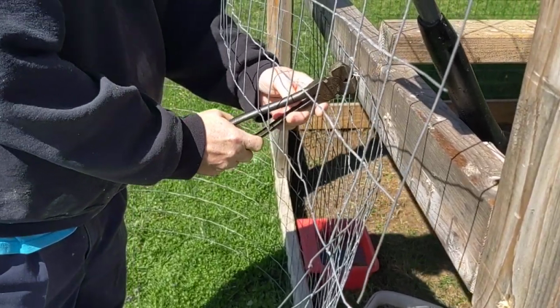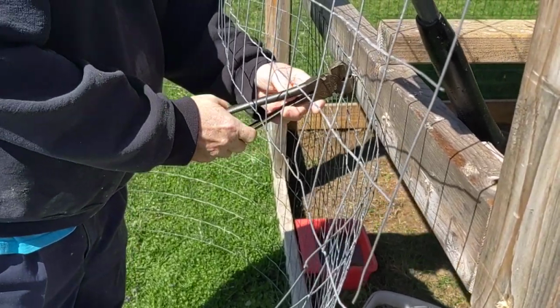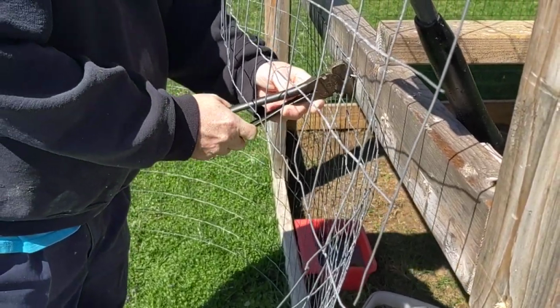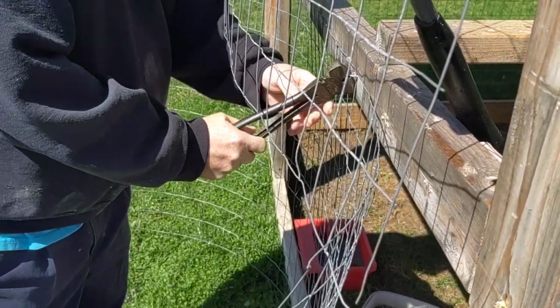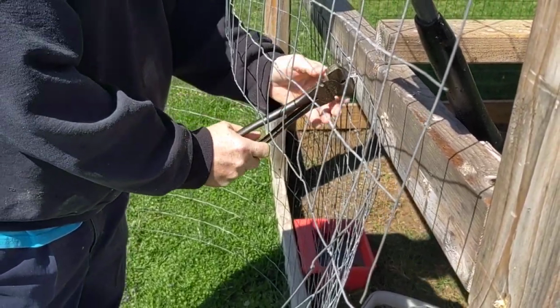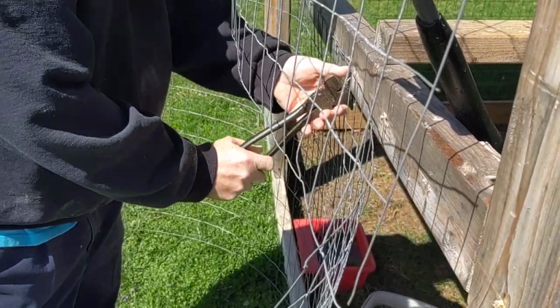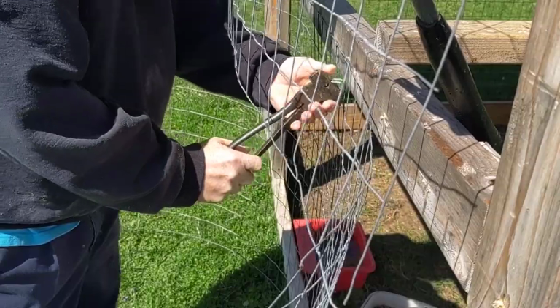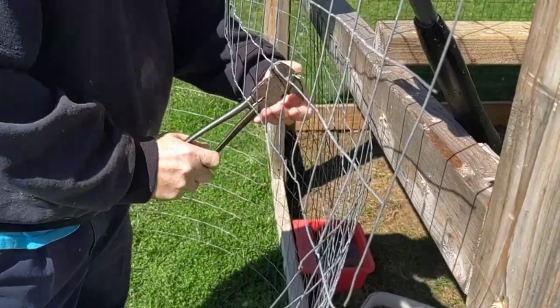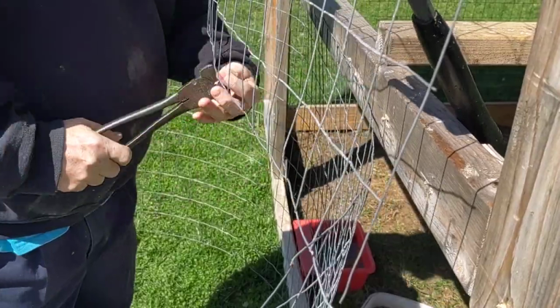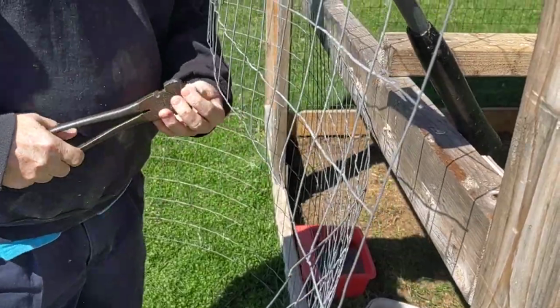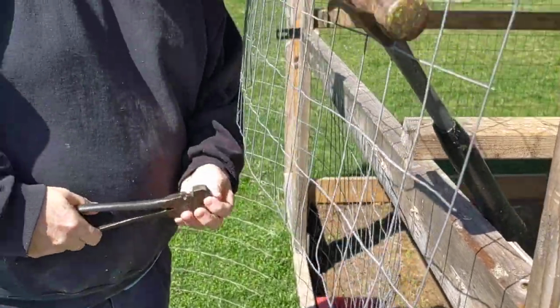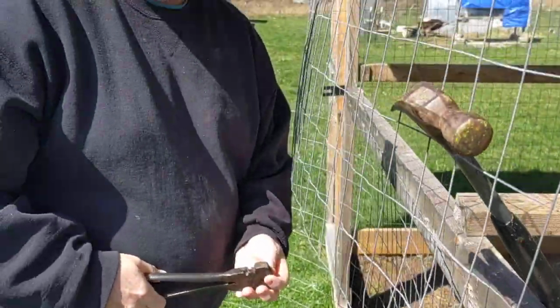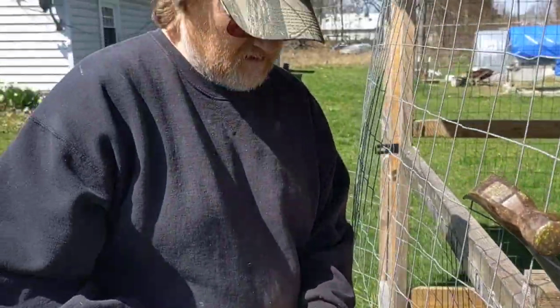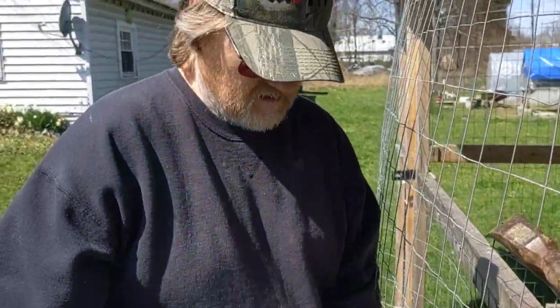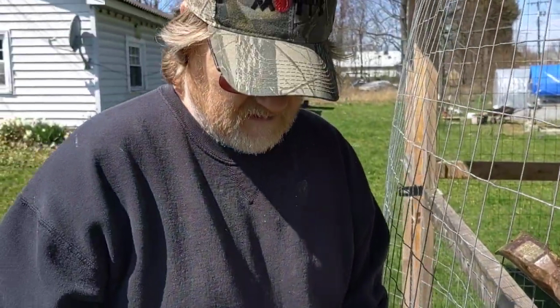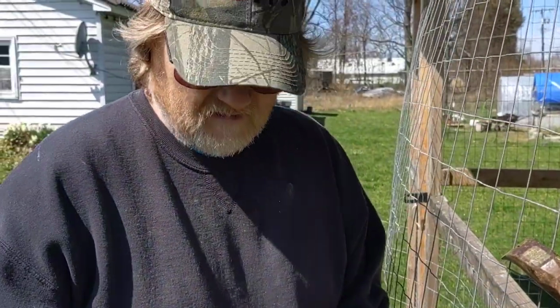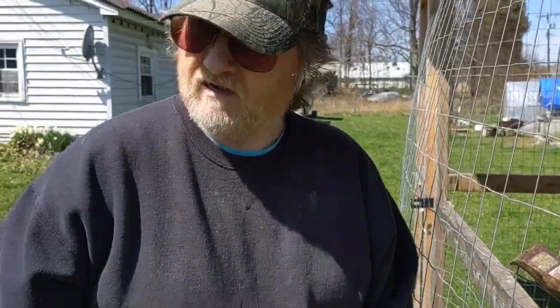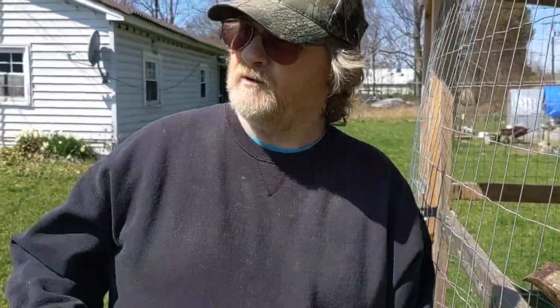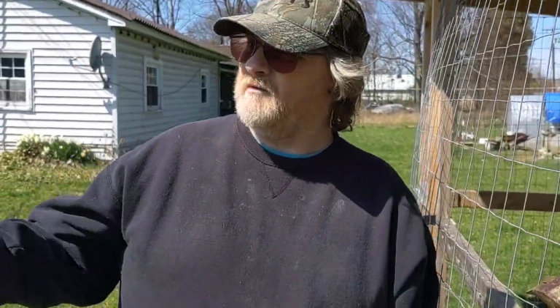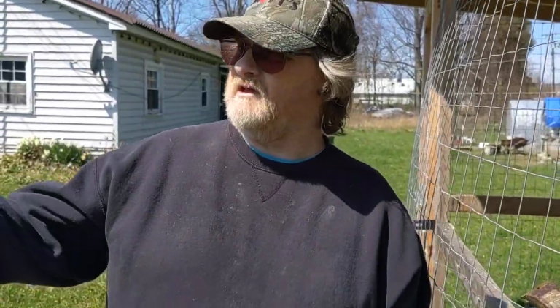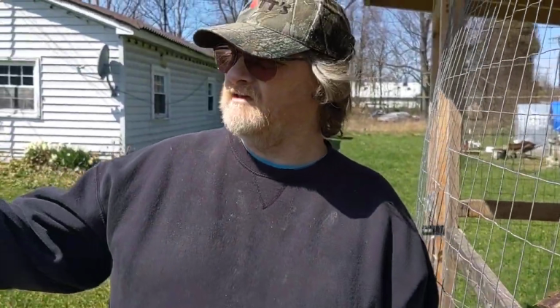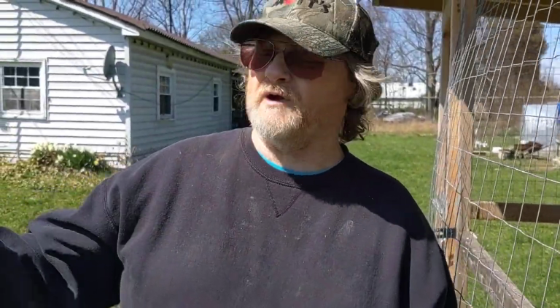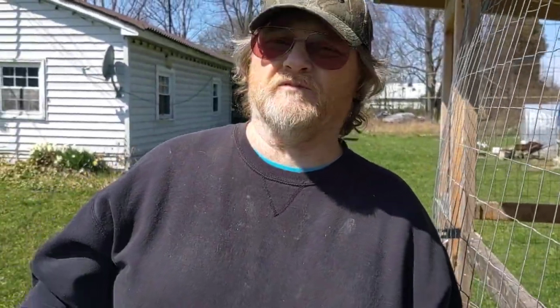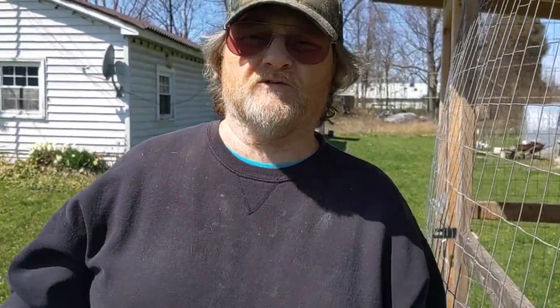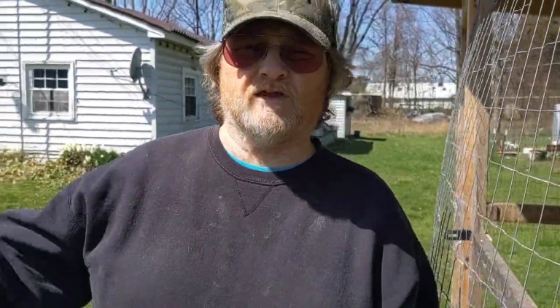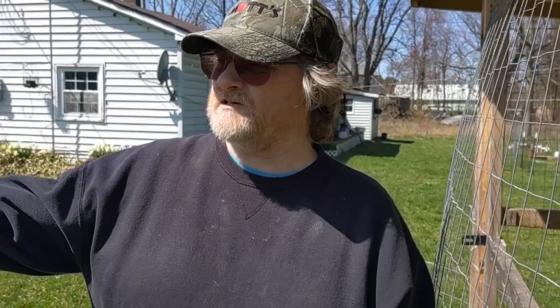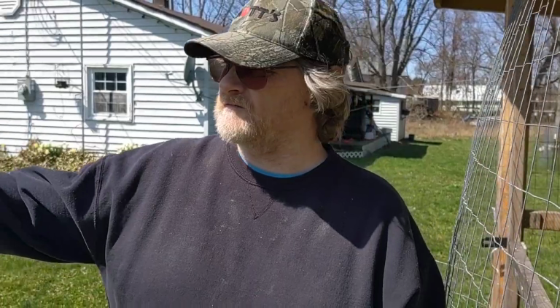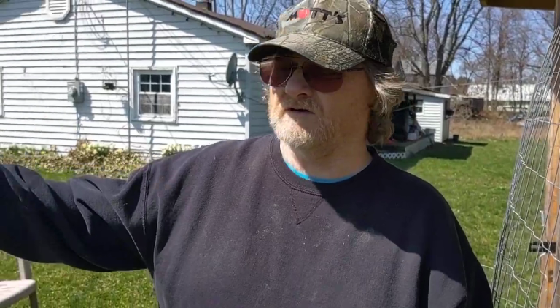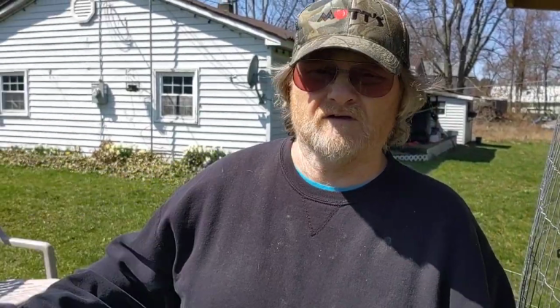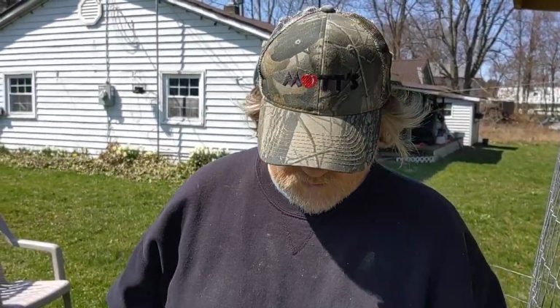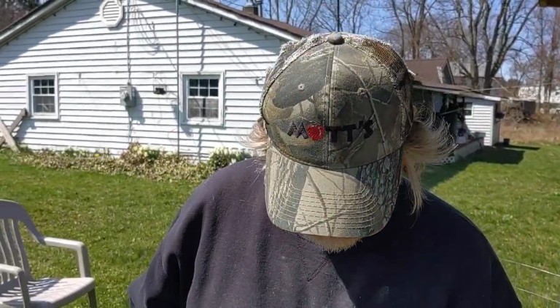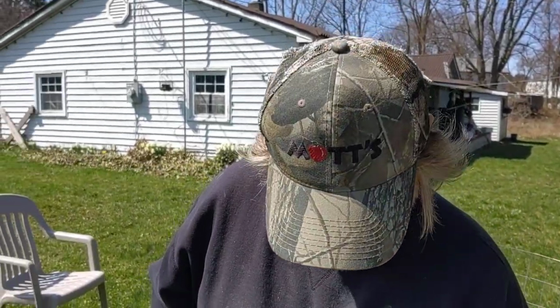I put in a nest box for the turkeys, and I hung one of my bee traps up so we can catch some swarms of bees.